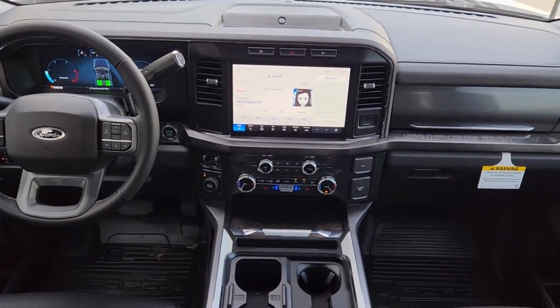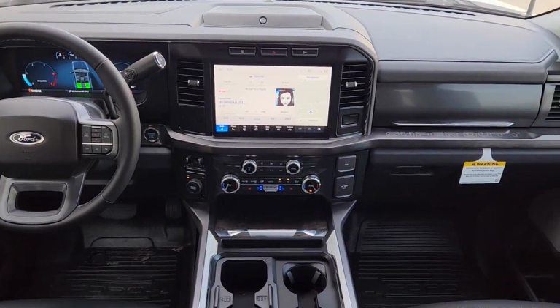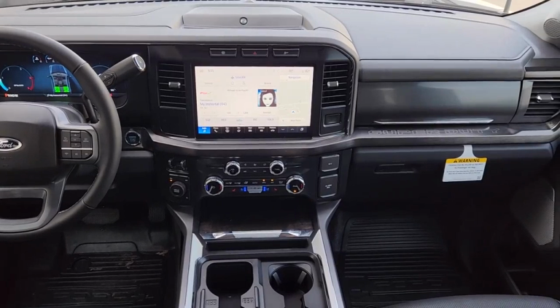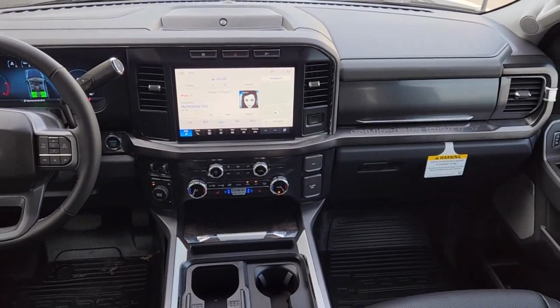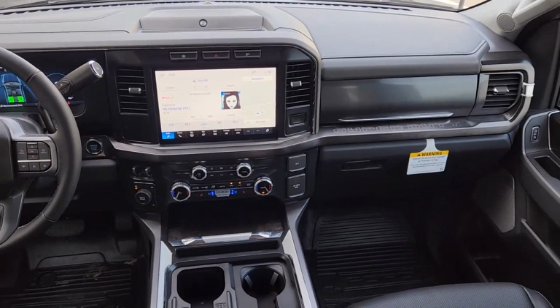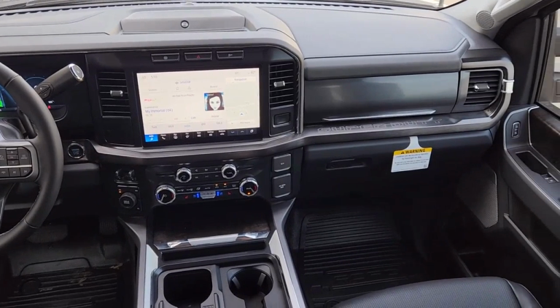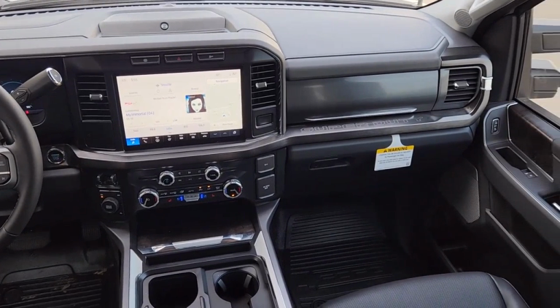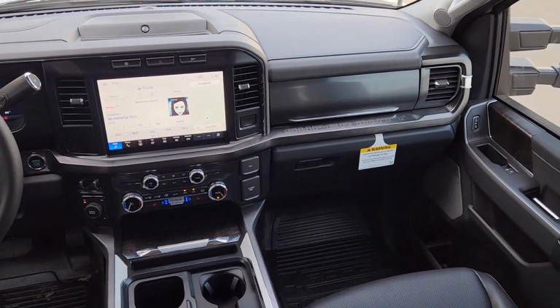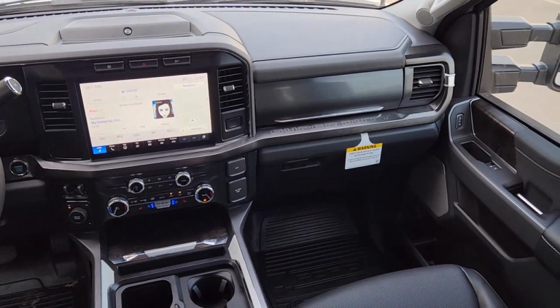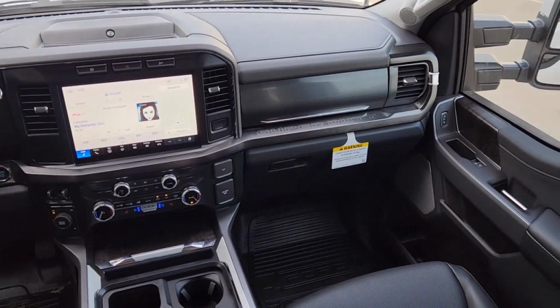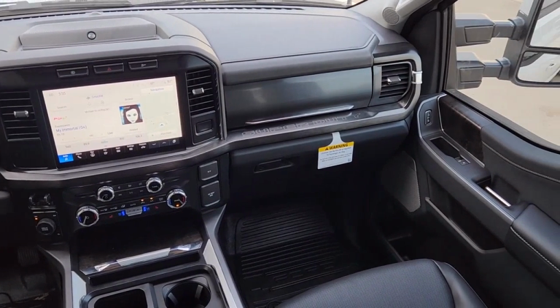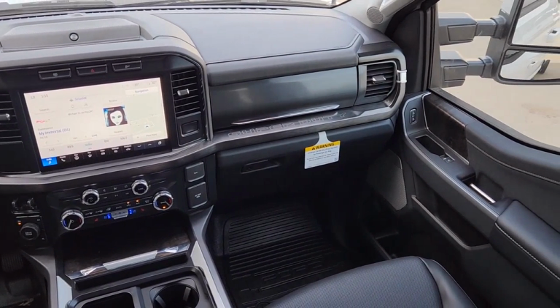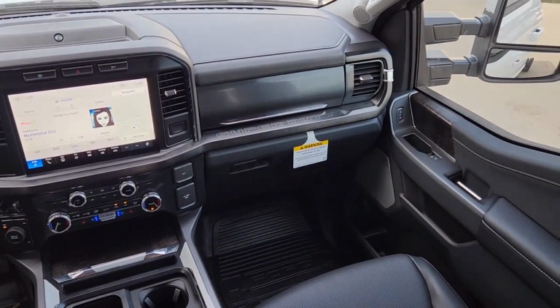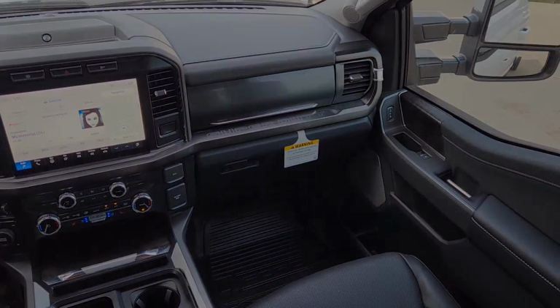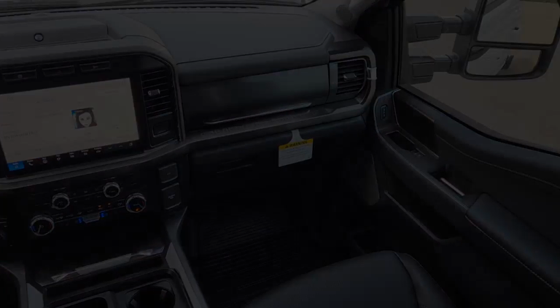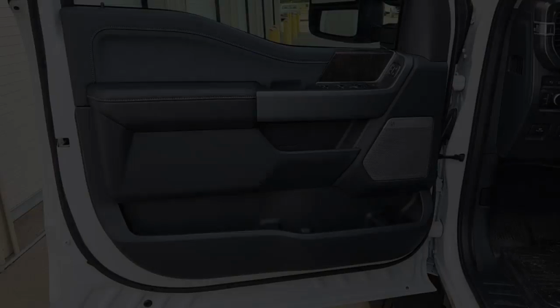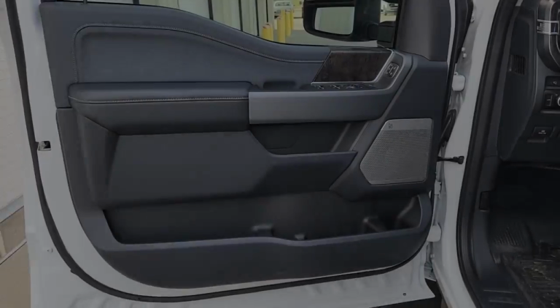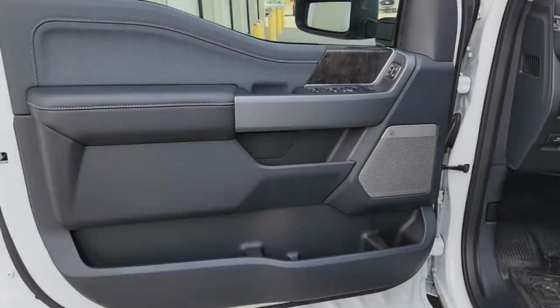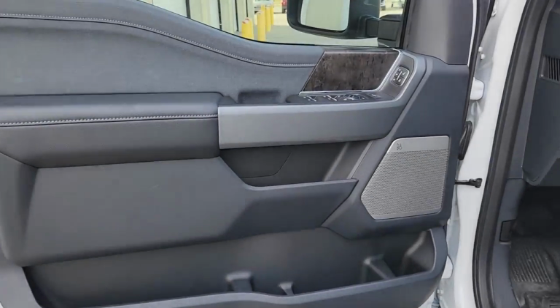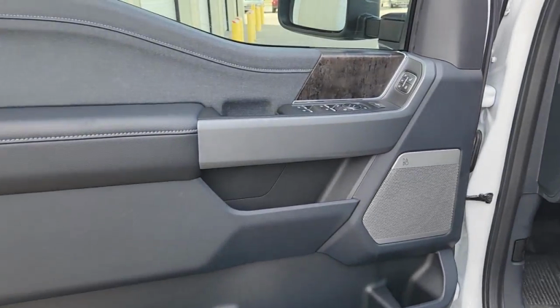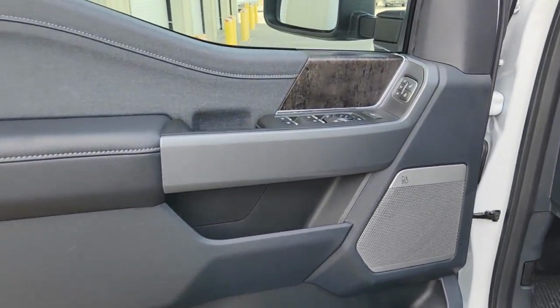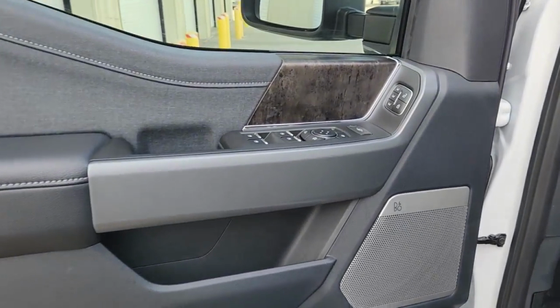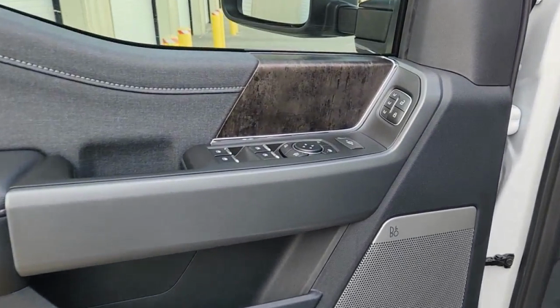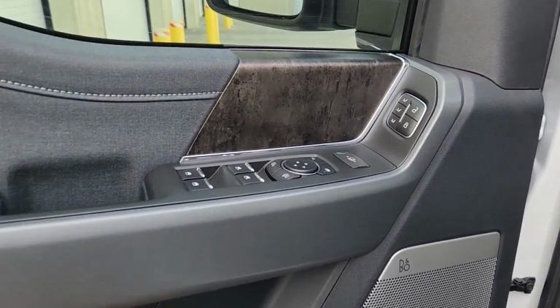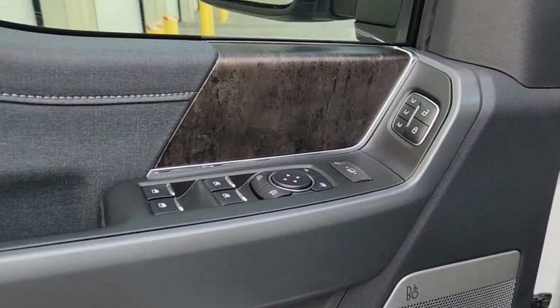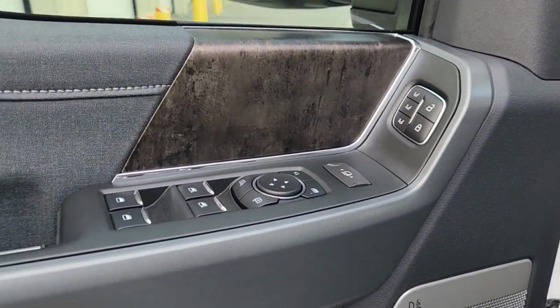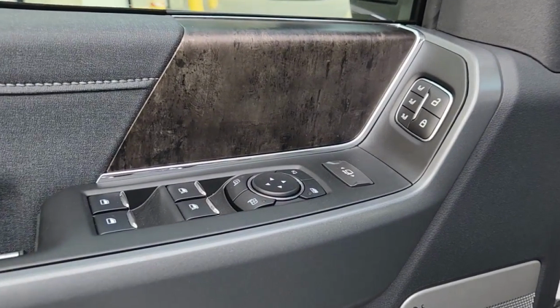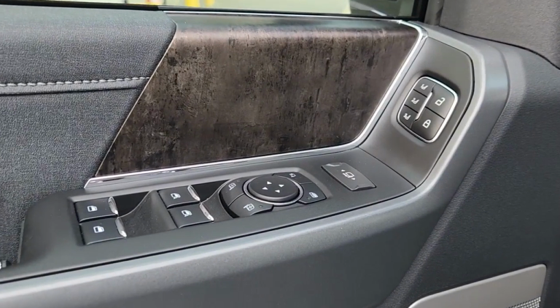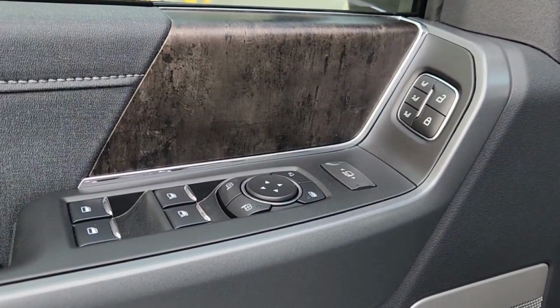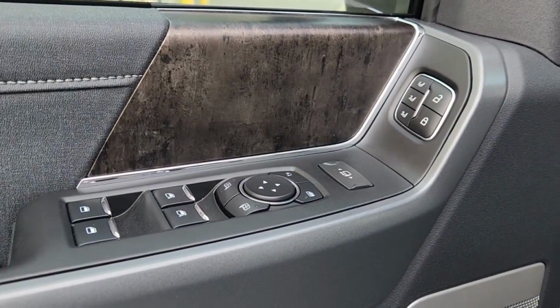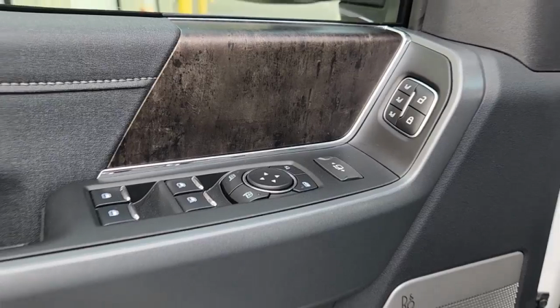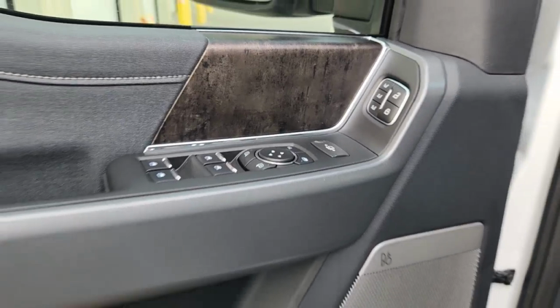Astoundingly strong, yet surprisingly comfortable — that's the F450. See for yourself when you take it out for a test drive. Our professional staff looks forward to giving you excellent service.